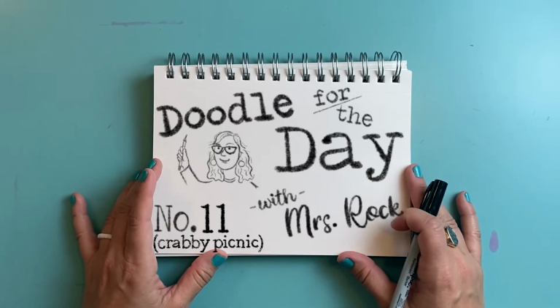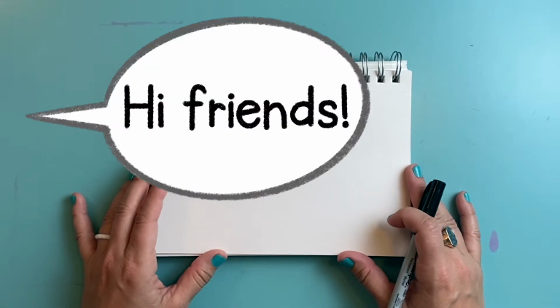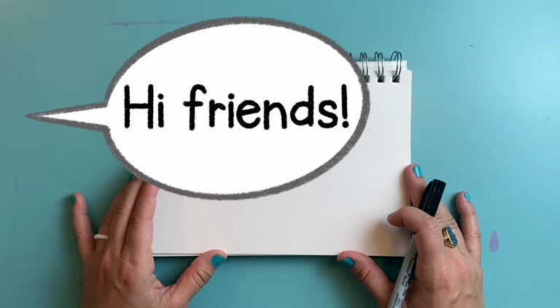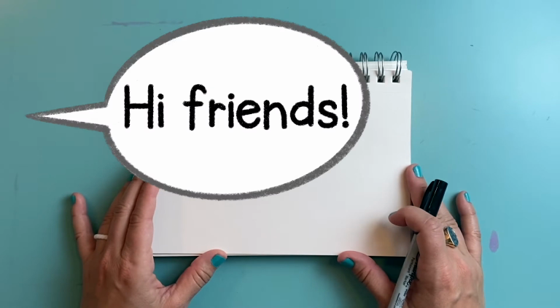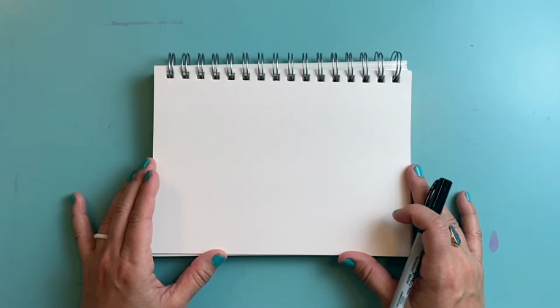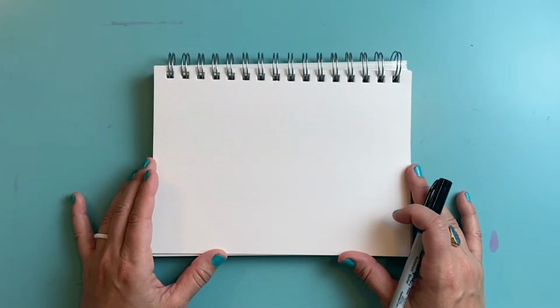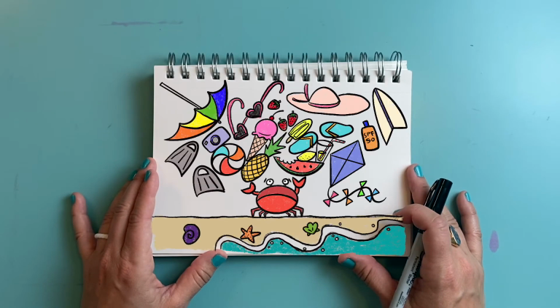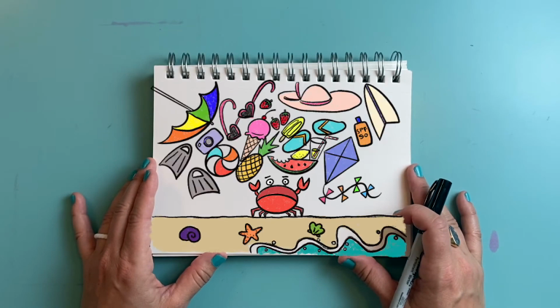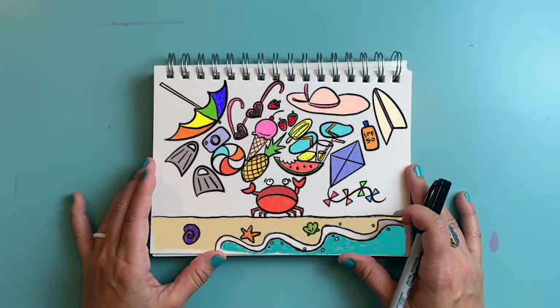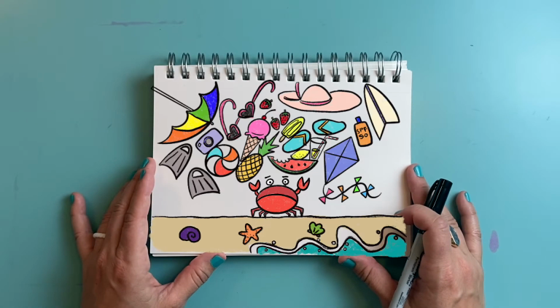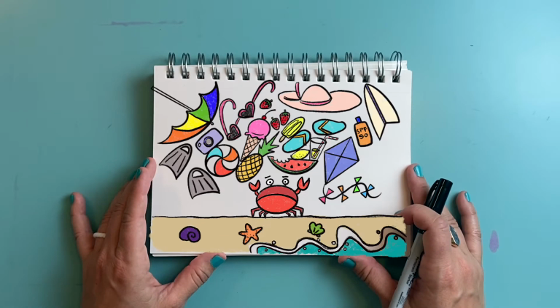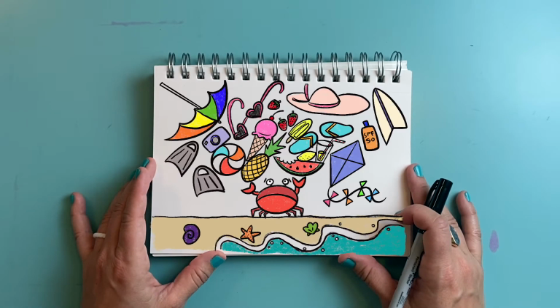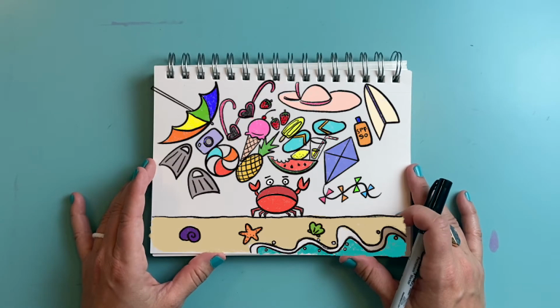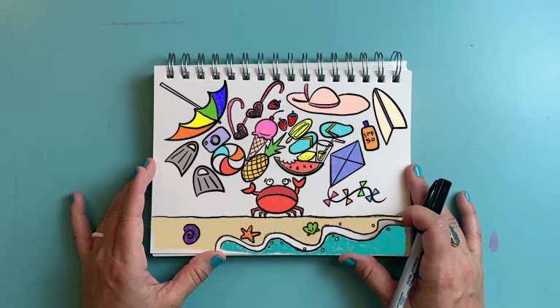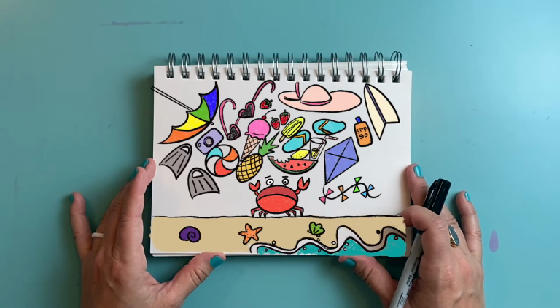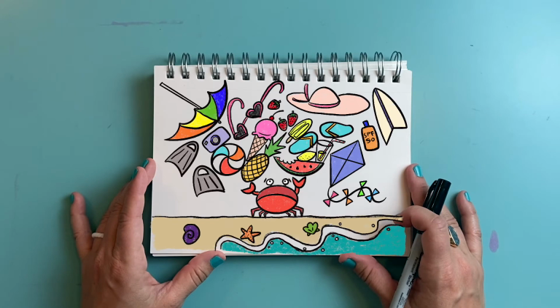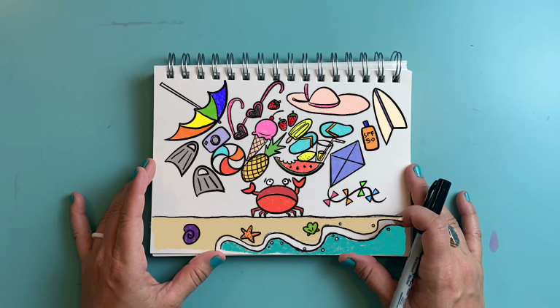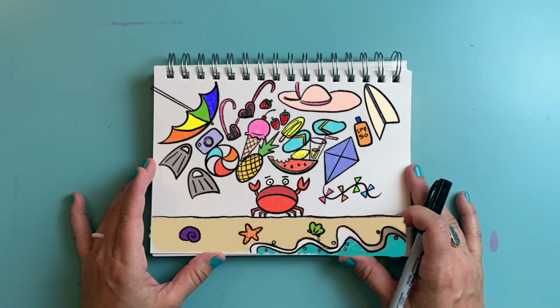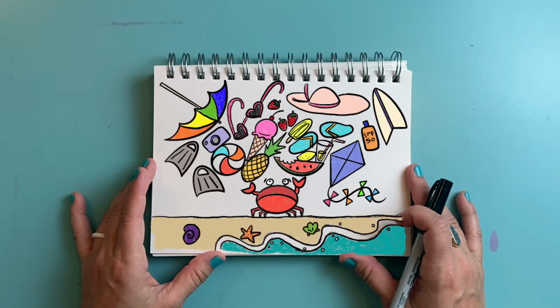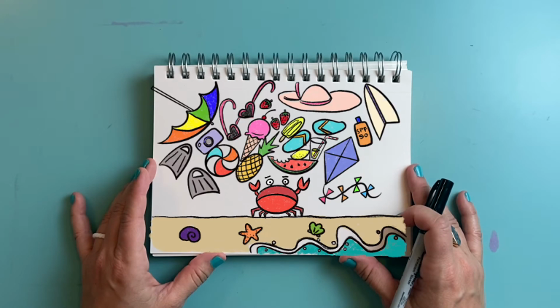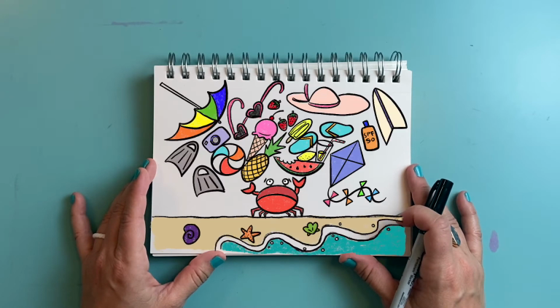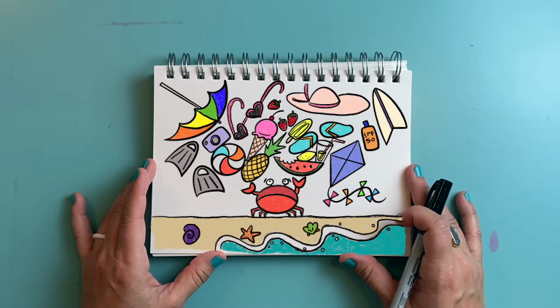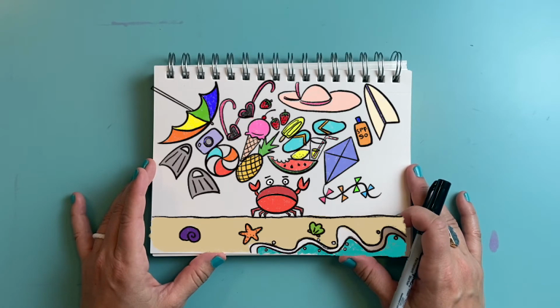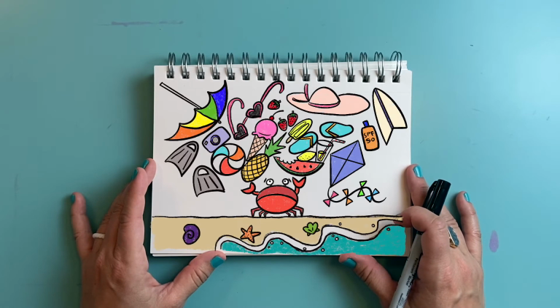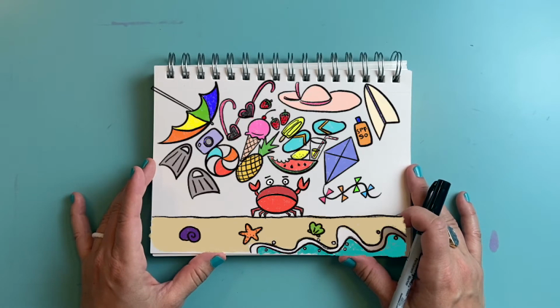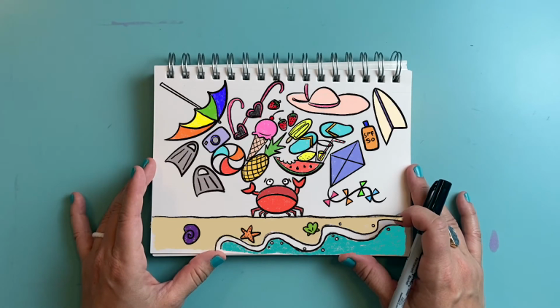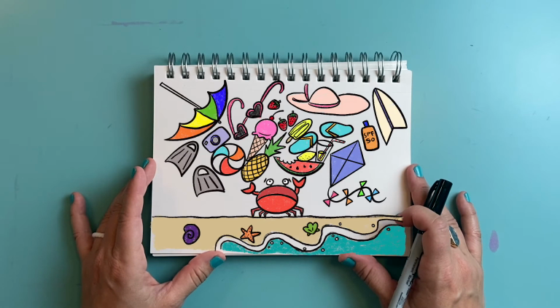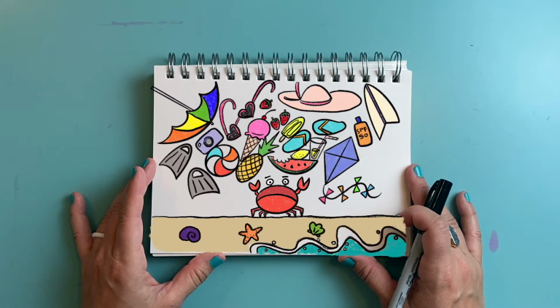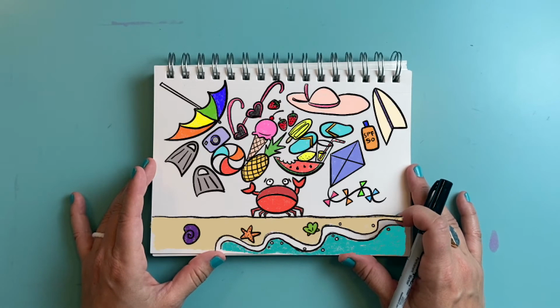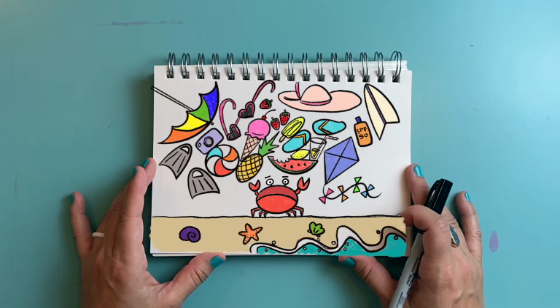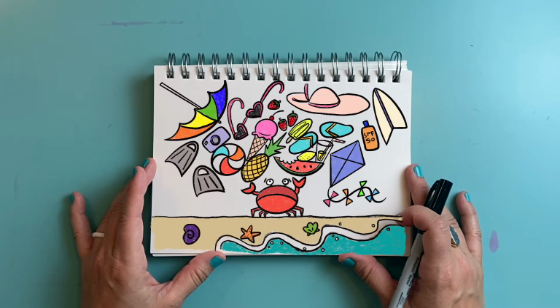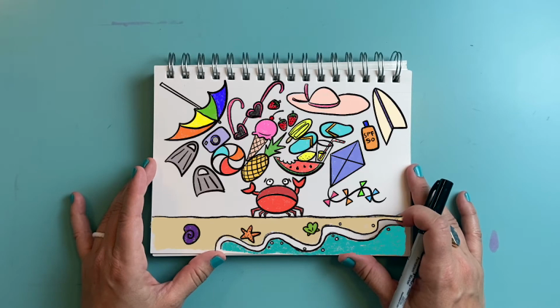Hi friends! Today we are going to draw a very crabby picnic. This crab is going to be scuttling away all his possessions before the tide comes in and ruins his beach picnic.